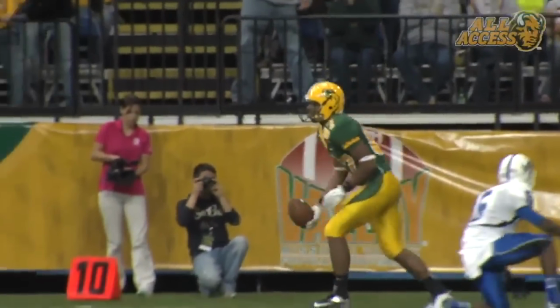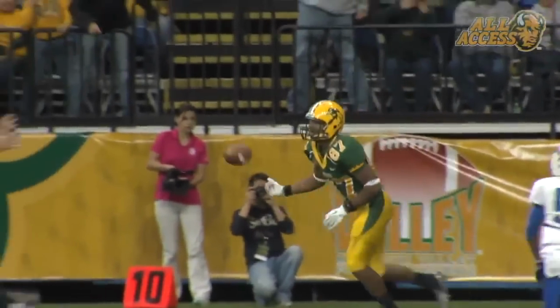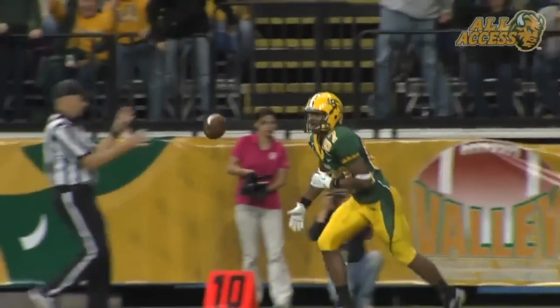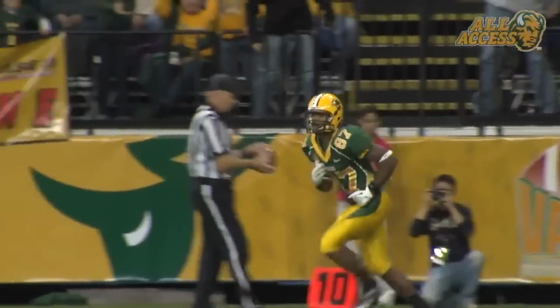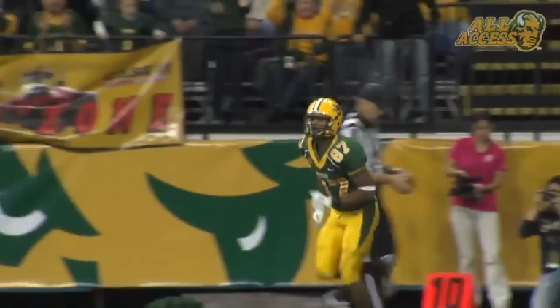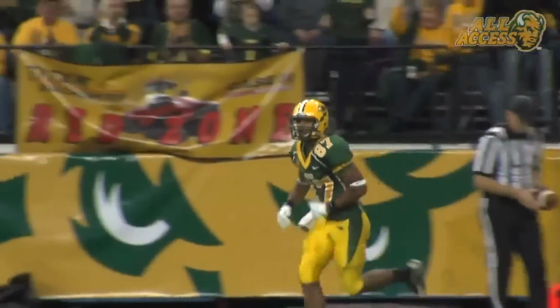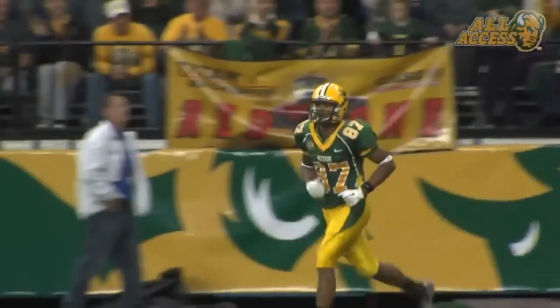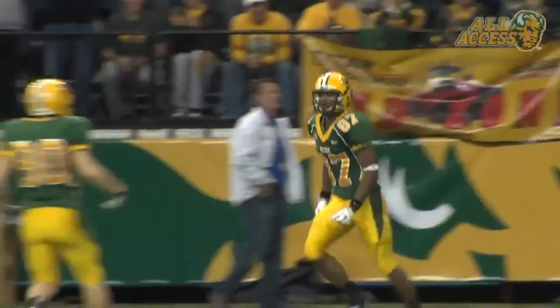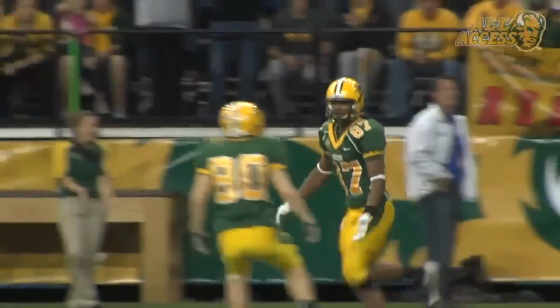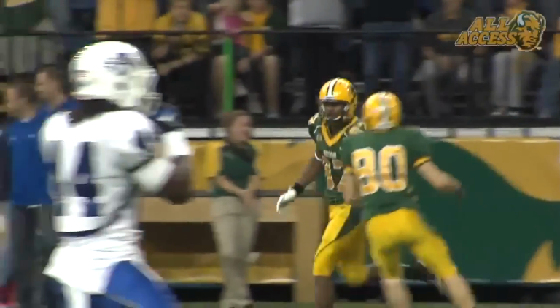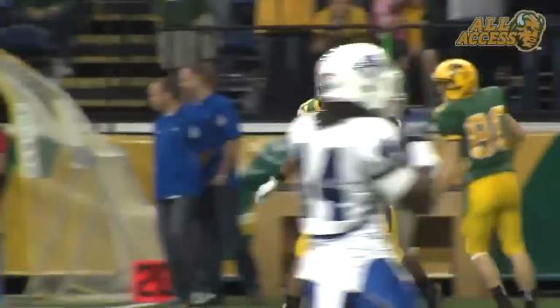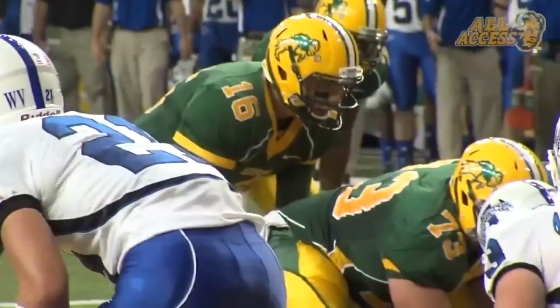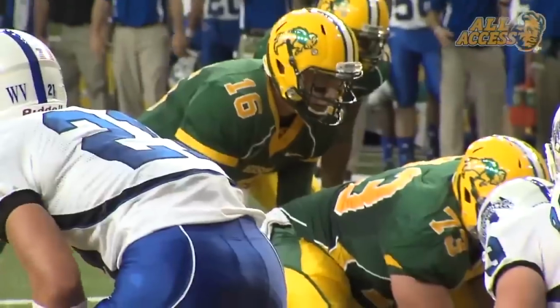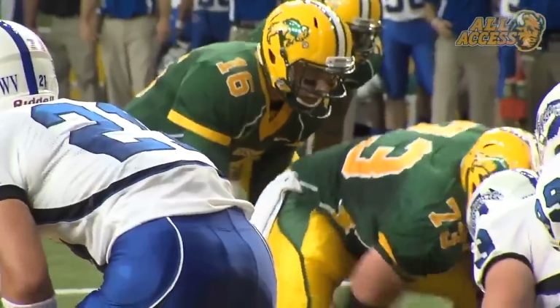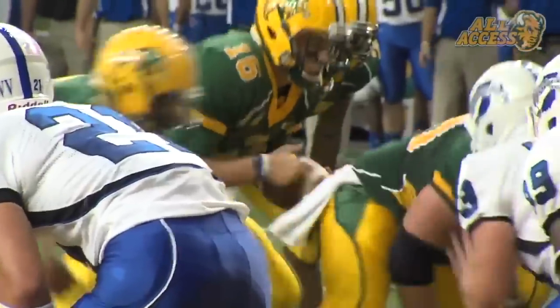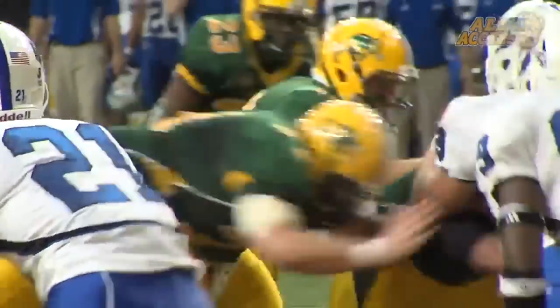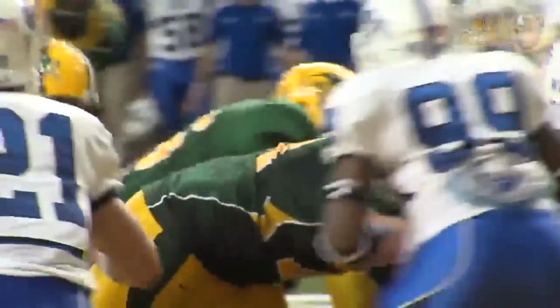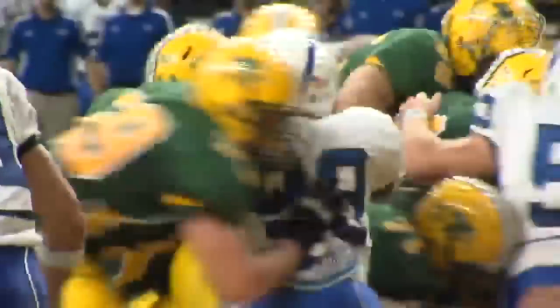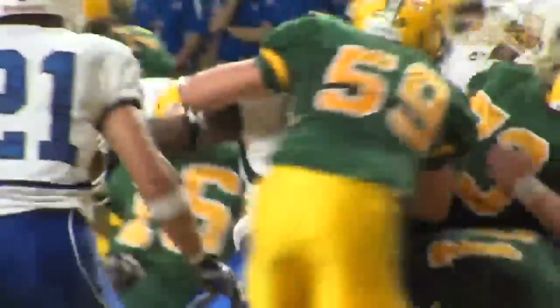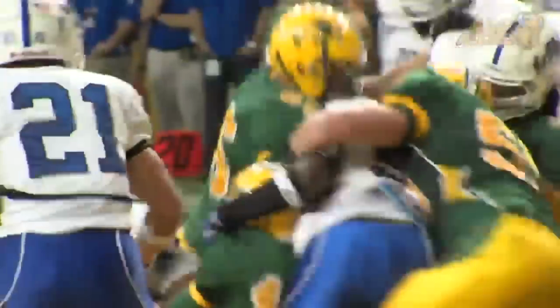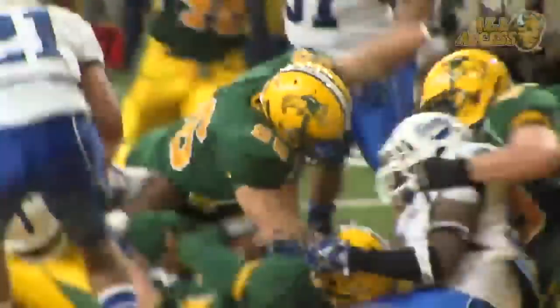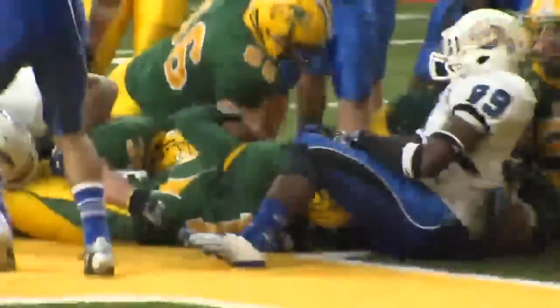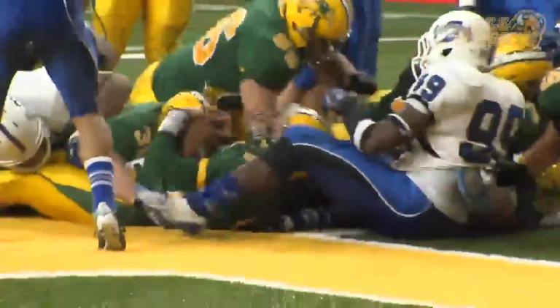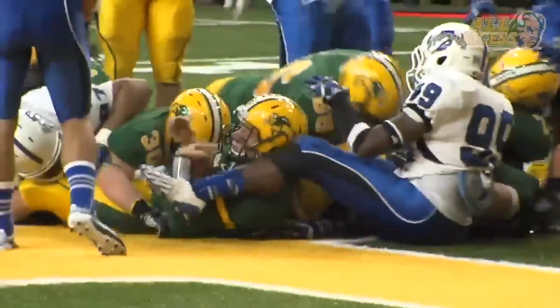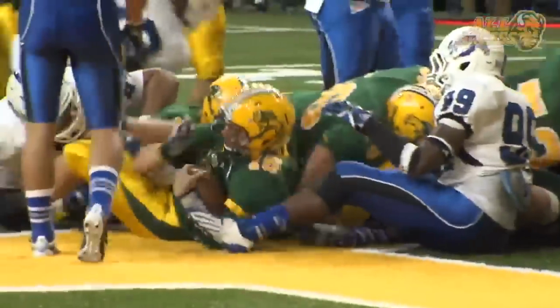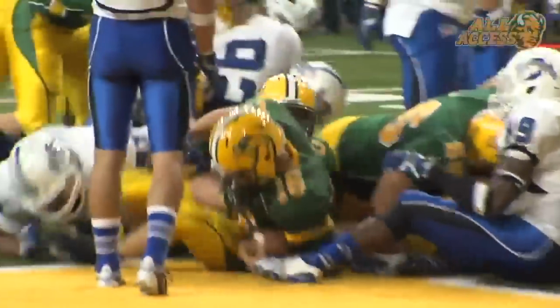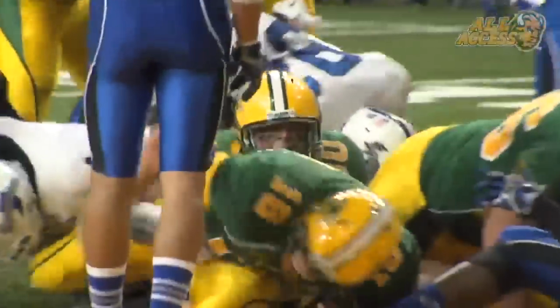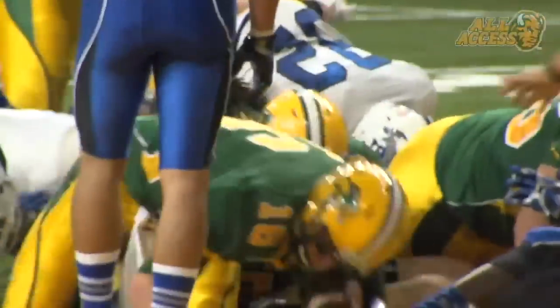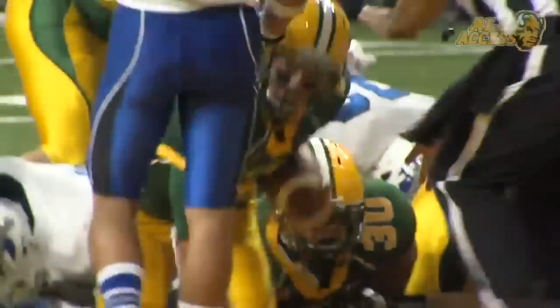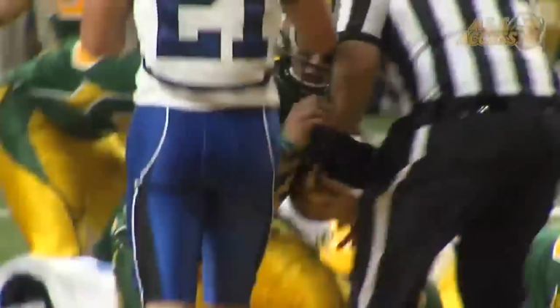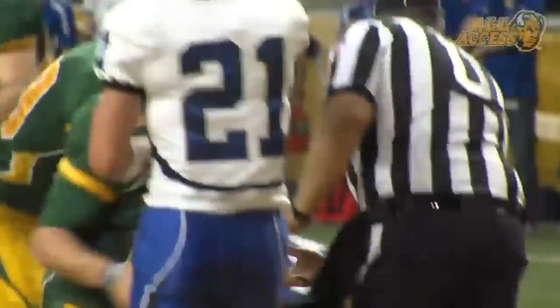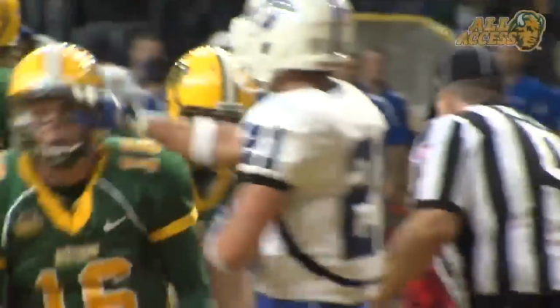Inside the 10-yard line! And here — they do buck. Jensen plunges in. Touchdown, Bison!